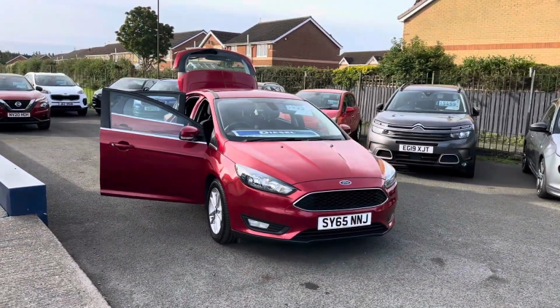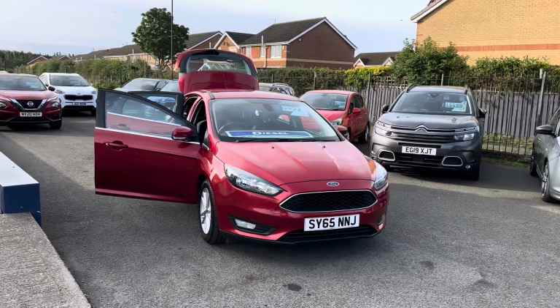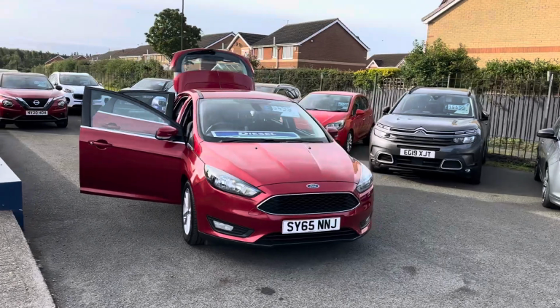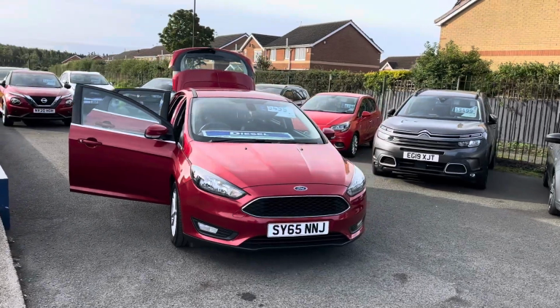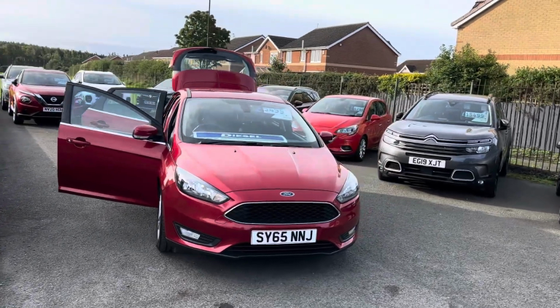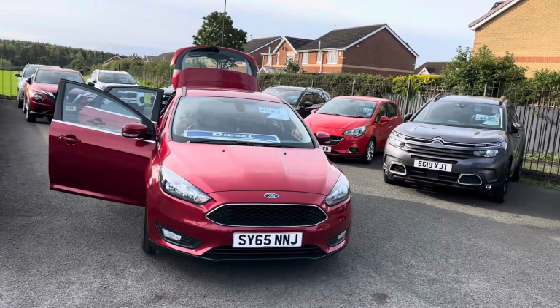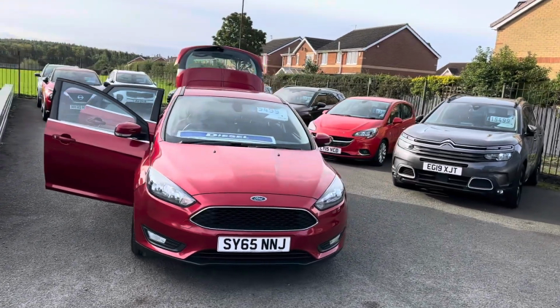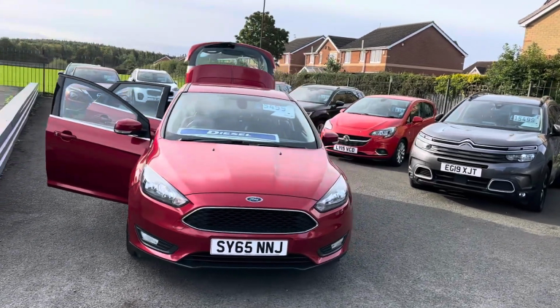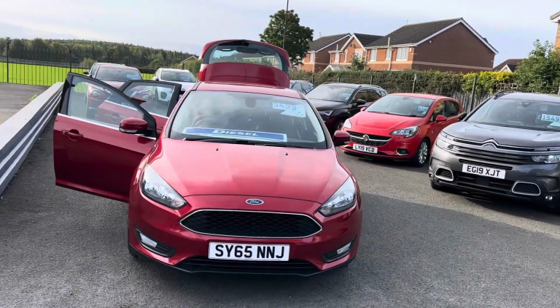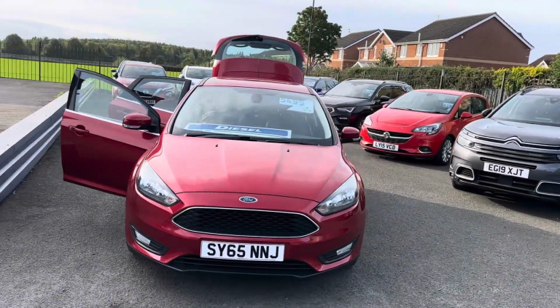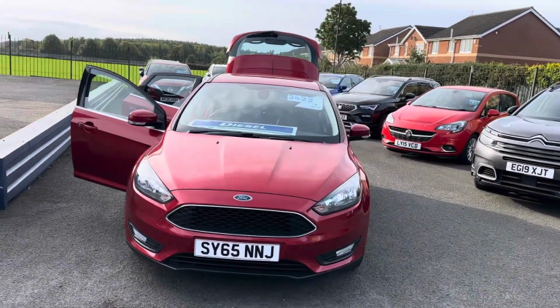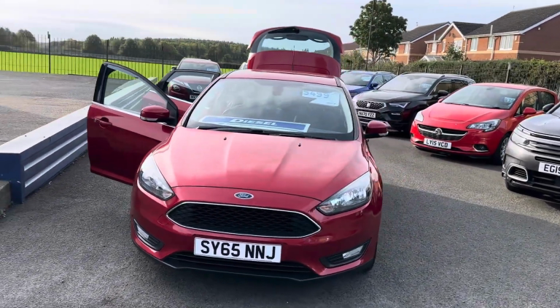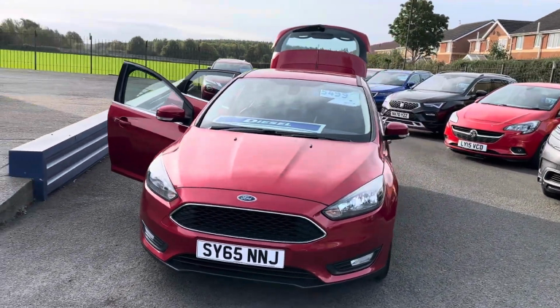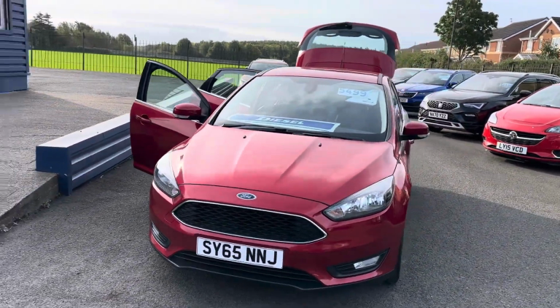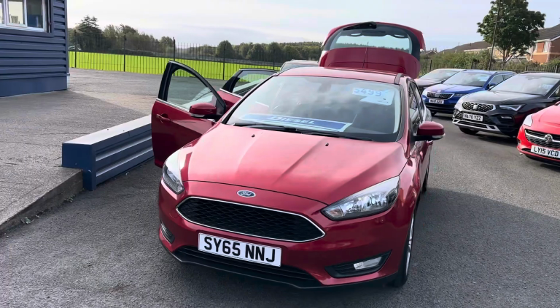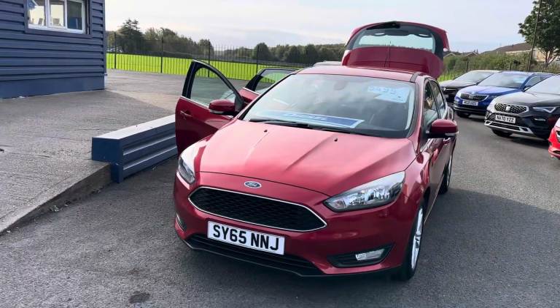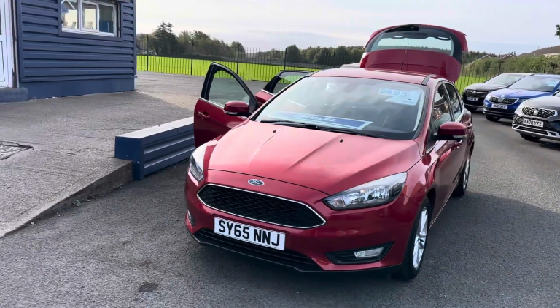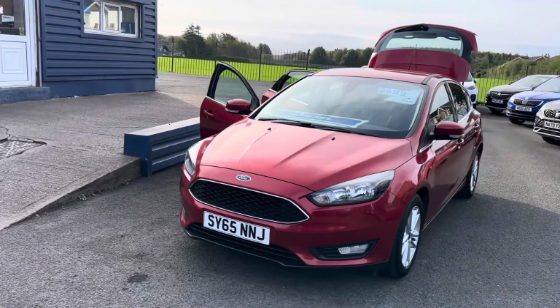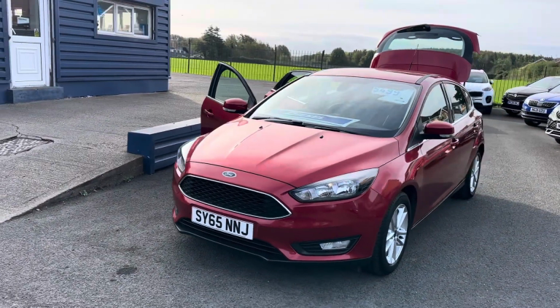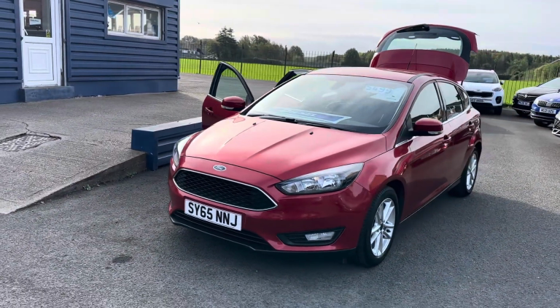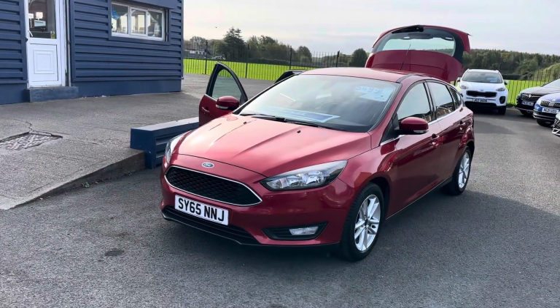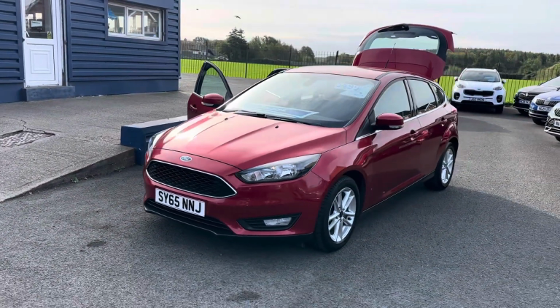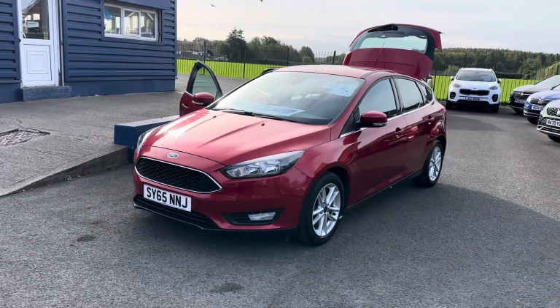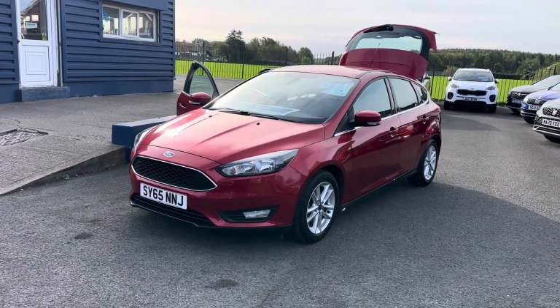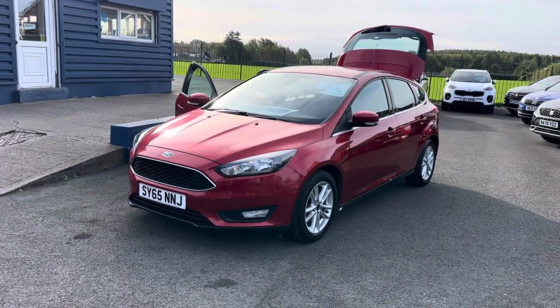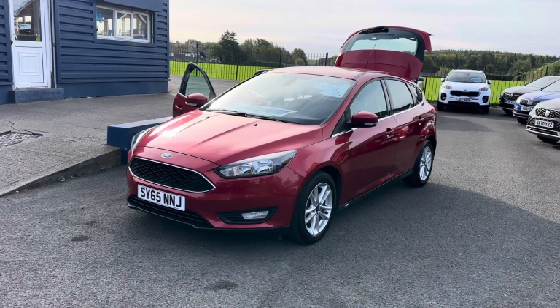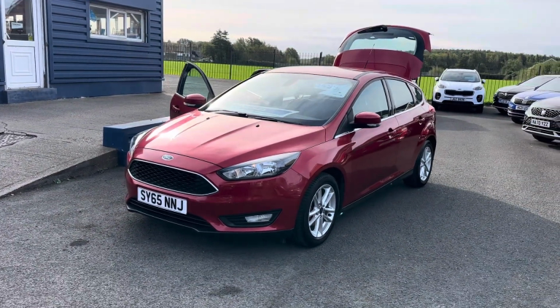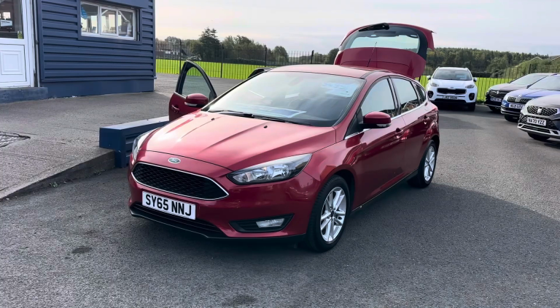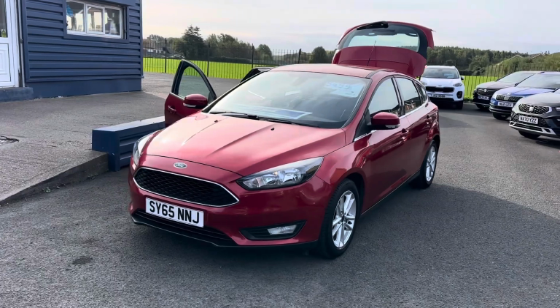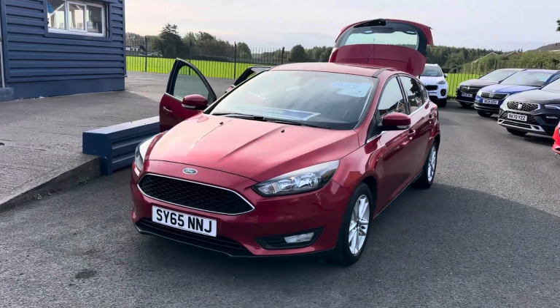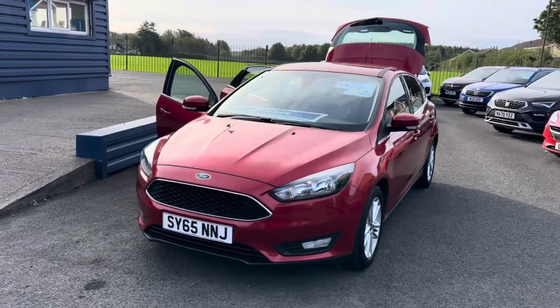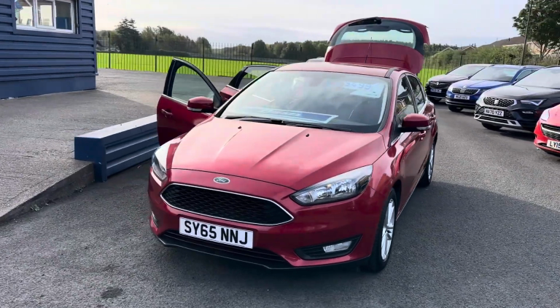Please do get in touch. To recap, the car is the Ford Focus 1.5 ZTEC TDCI. It comes with a full MOT and service and falls into the free tax bracket.